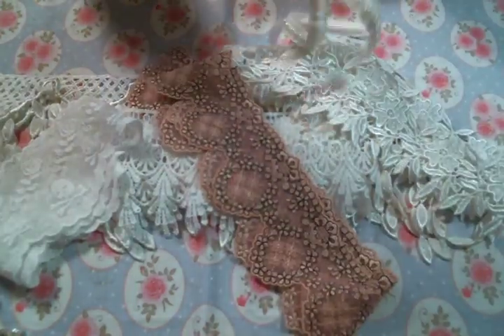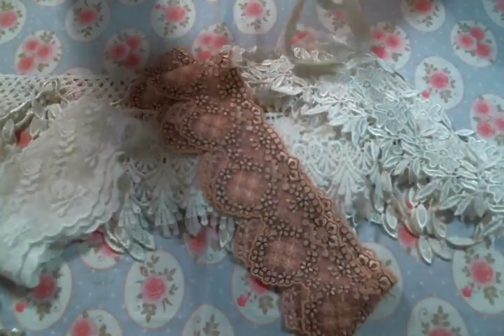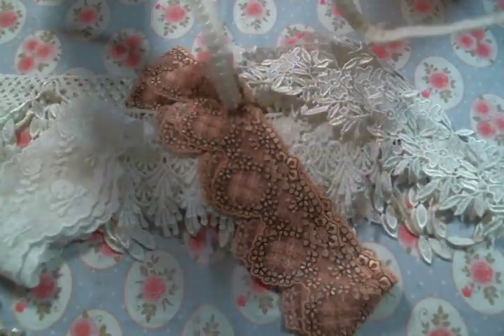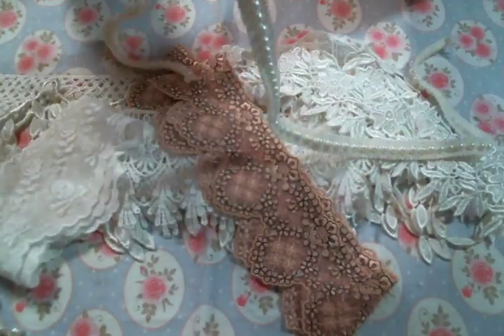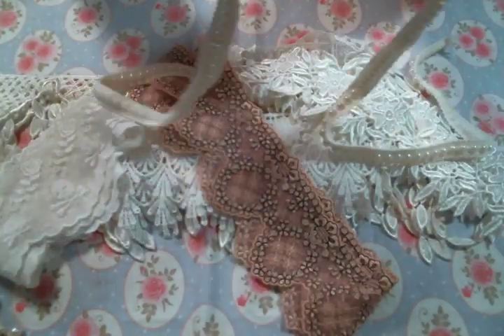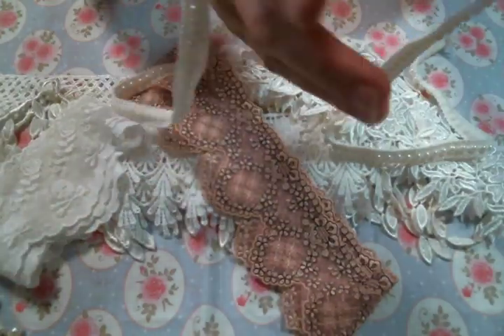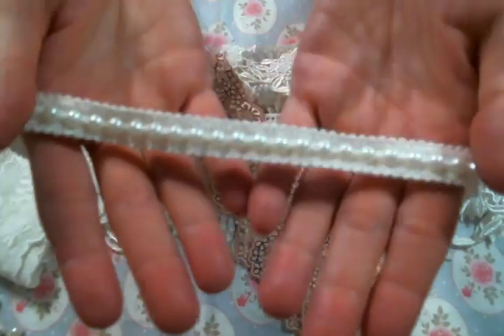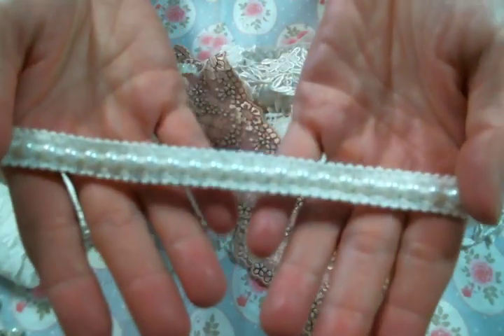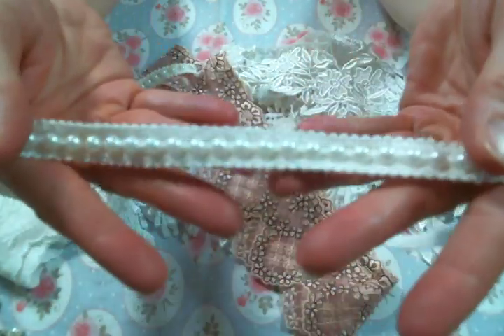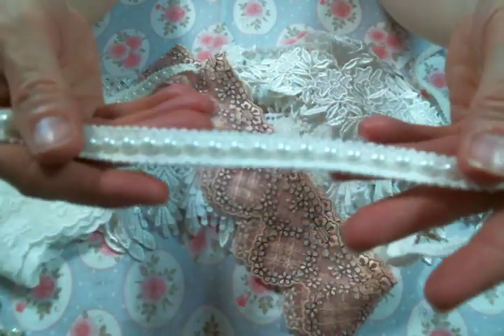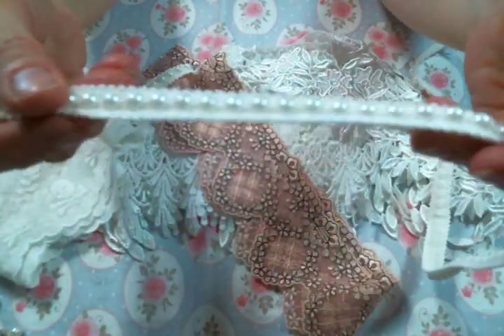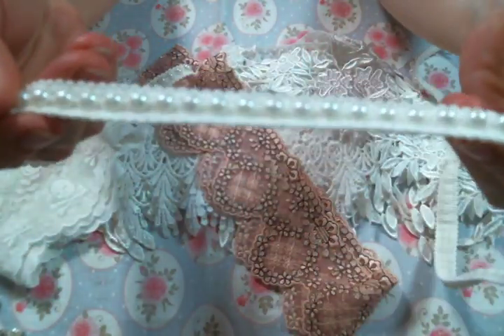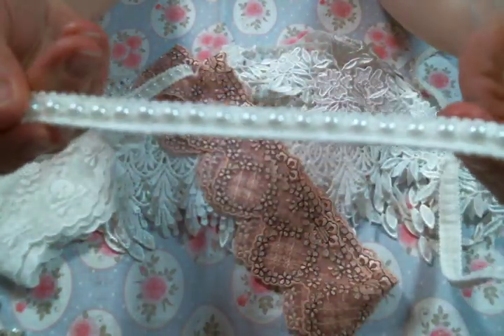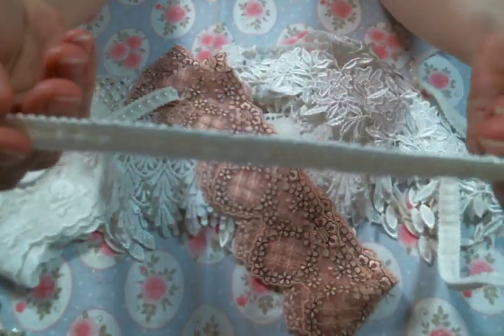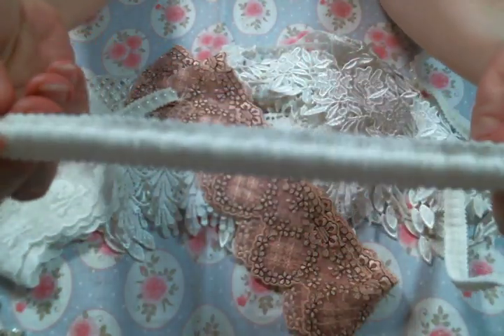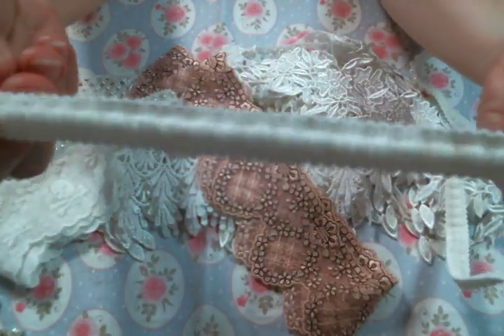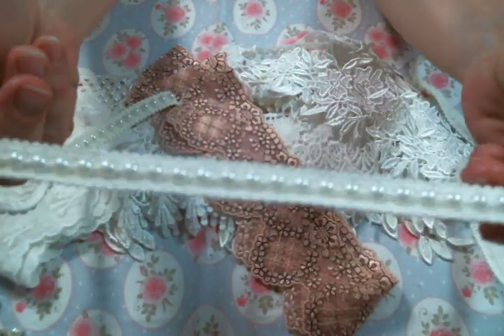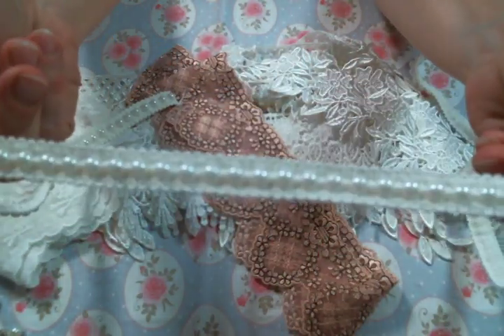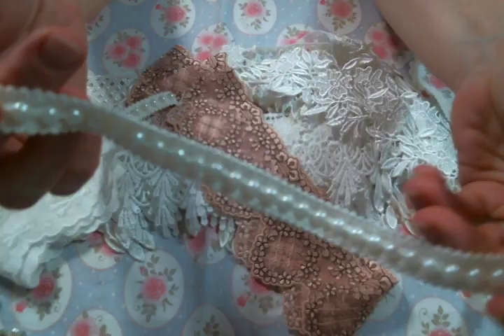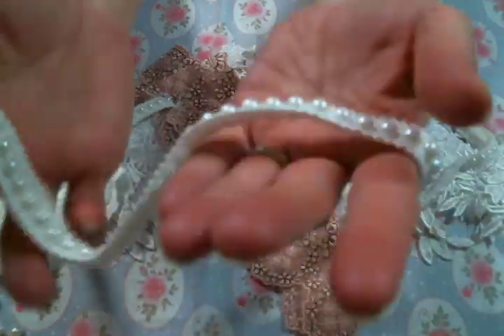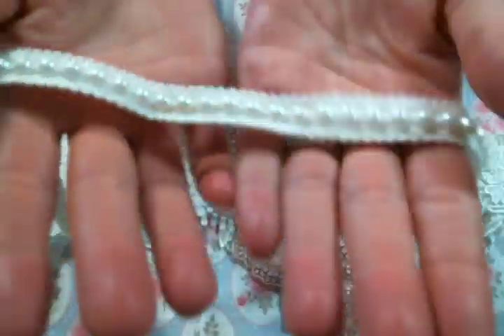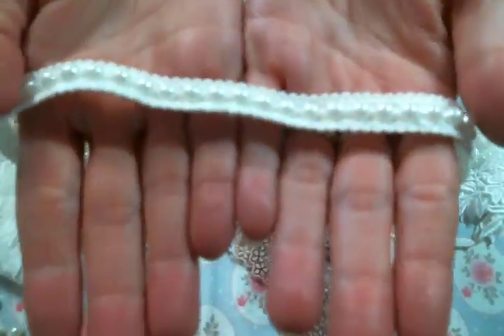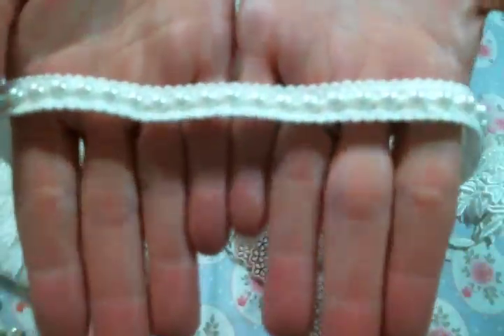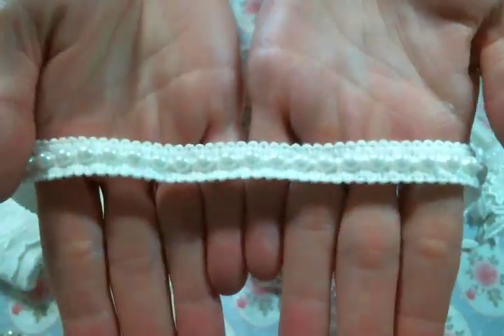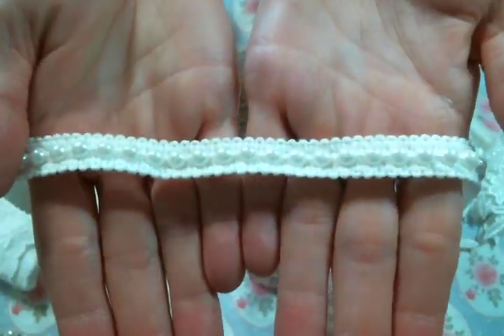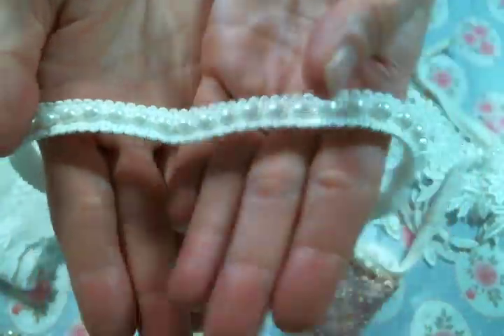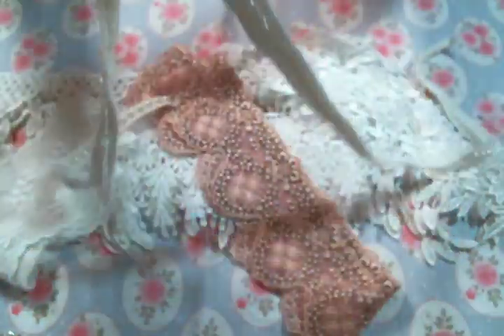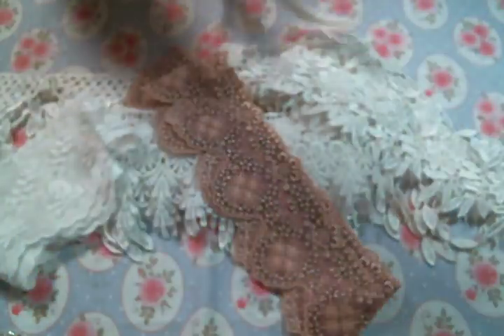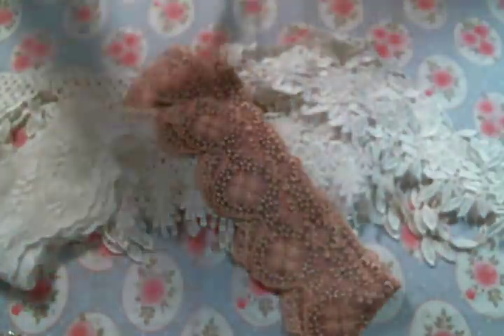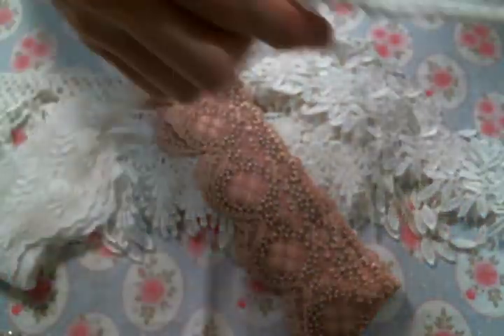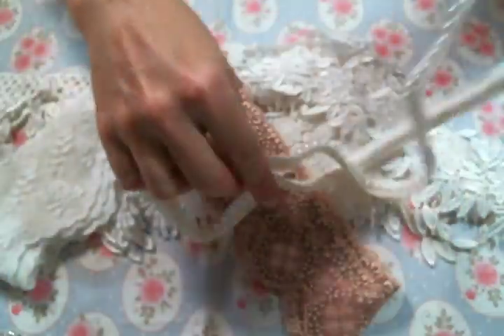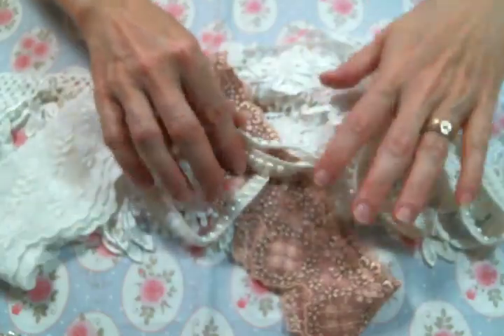And then she also sent me this trim which is so fun. Look at all the pearls in there. I love that trim — gorgeous.